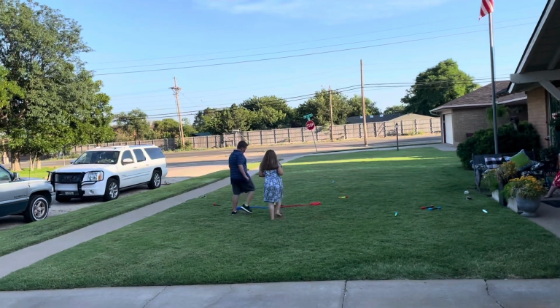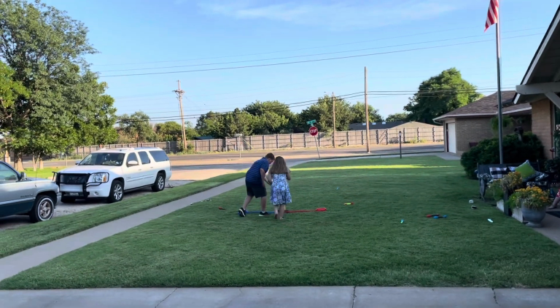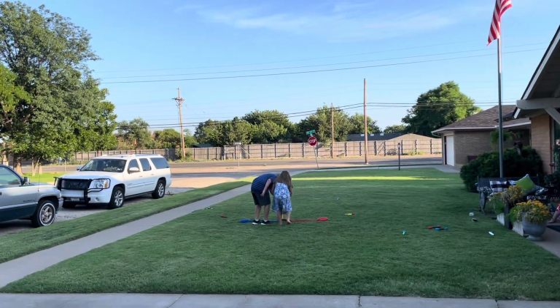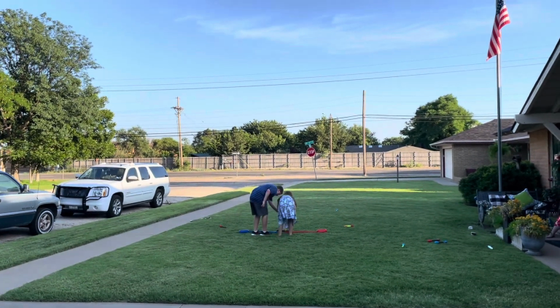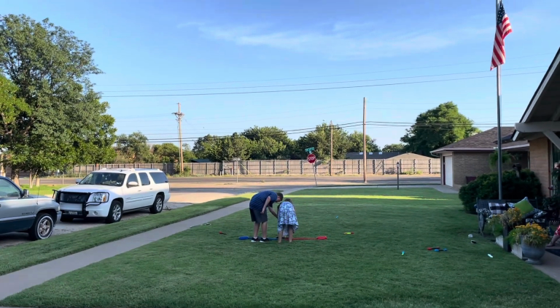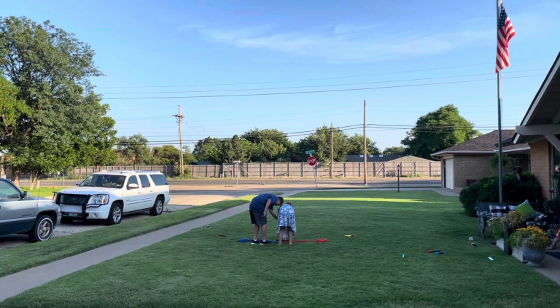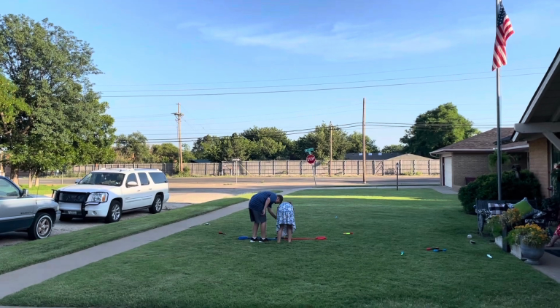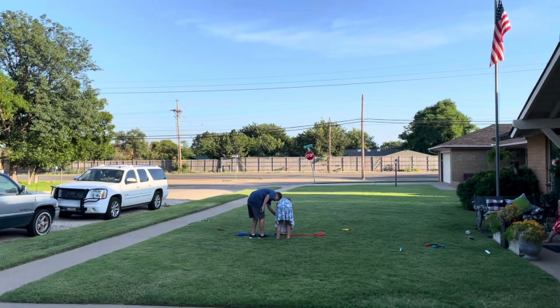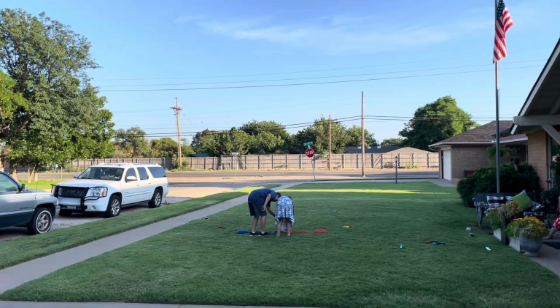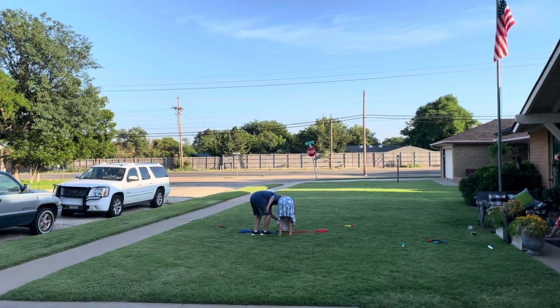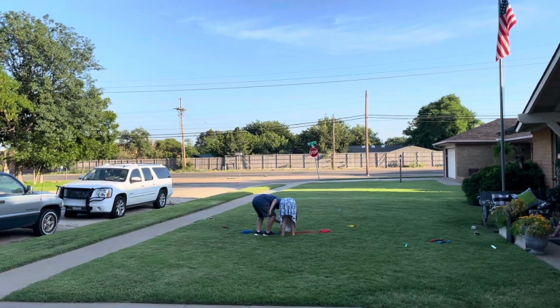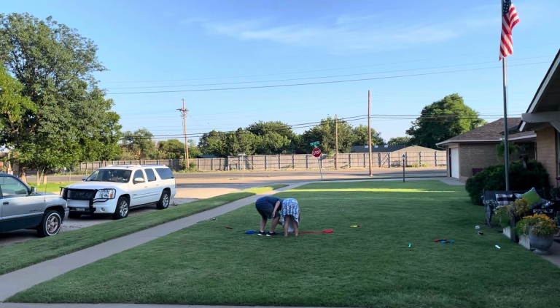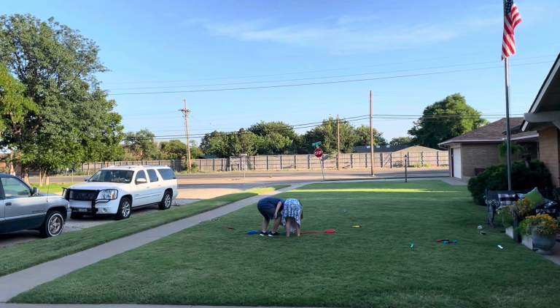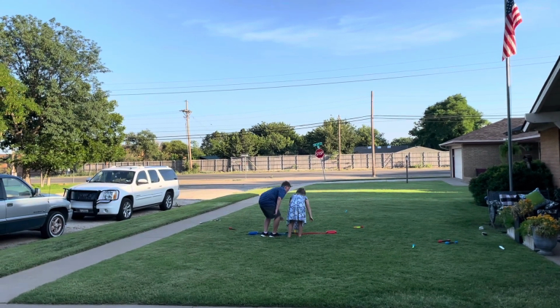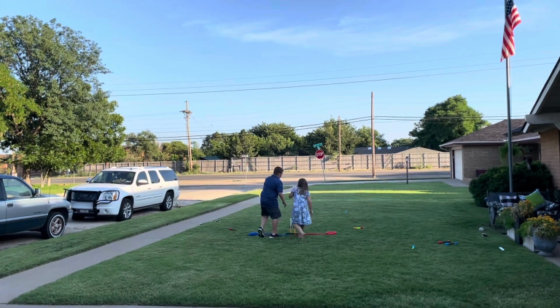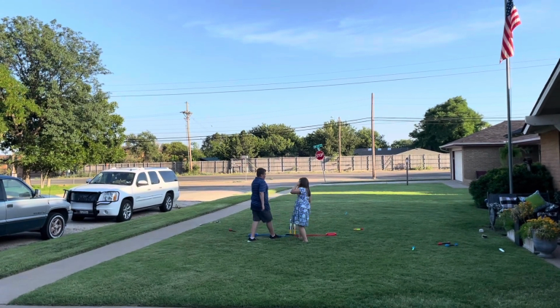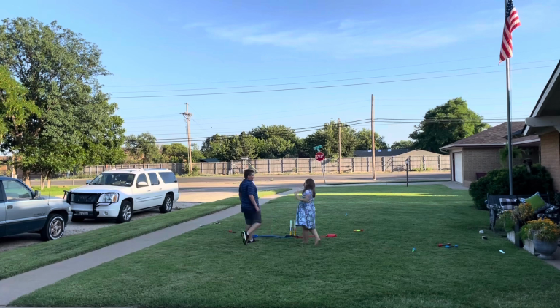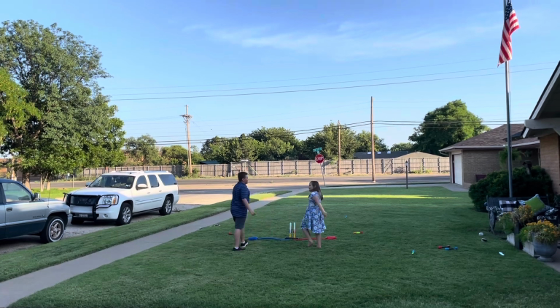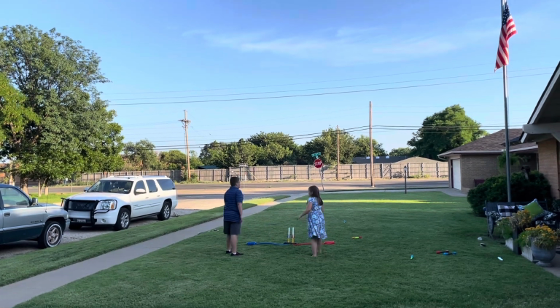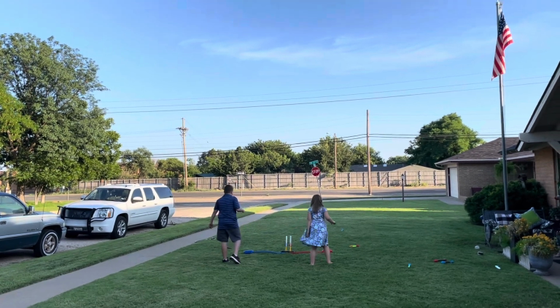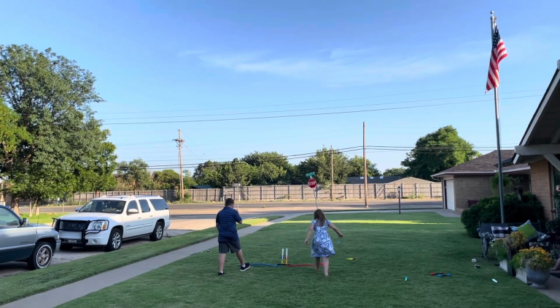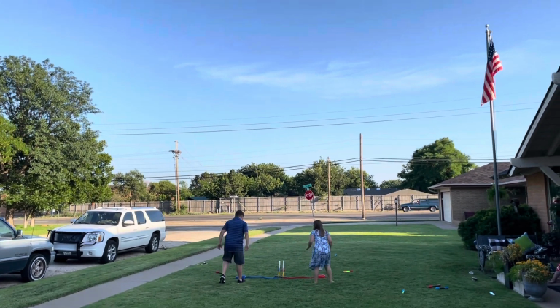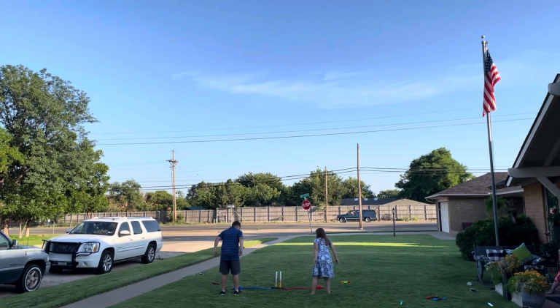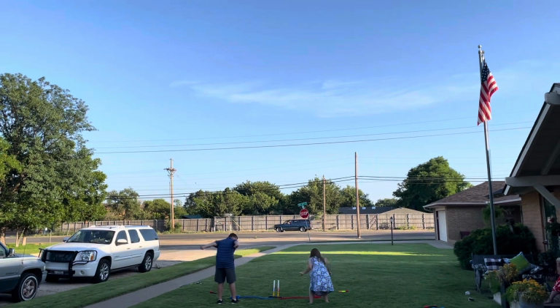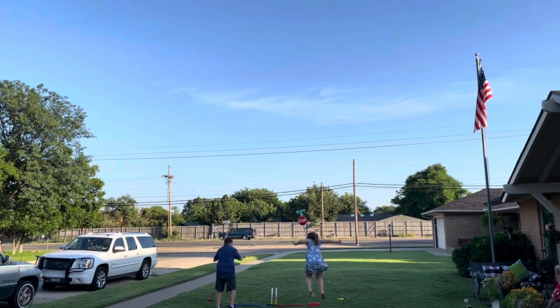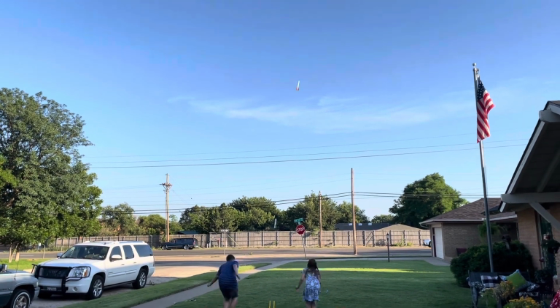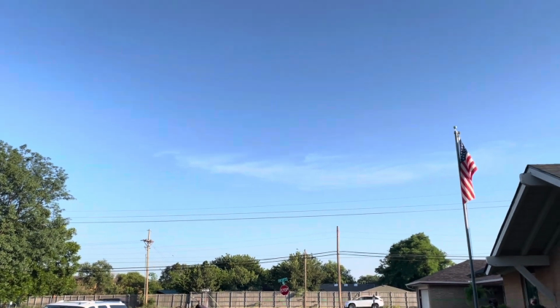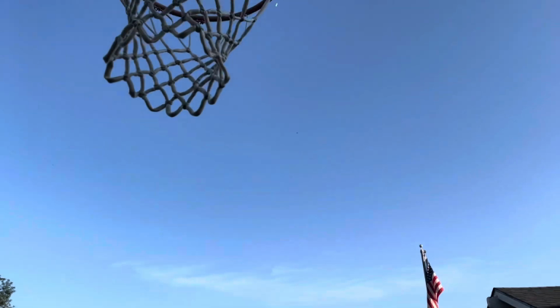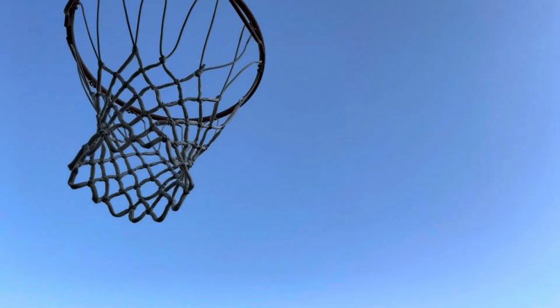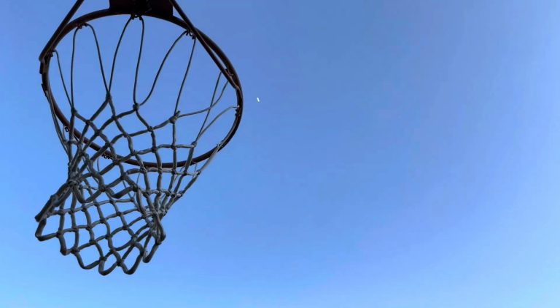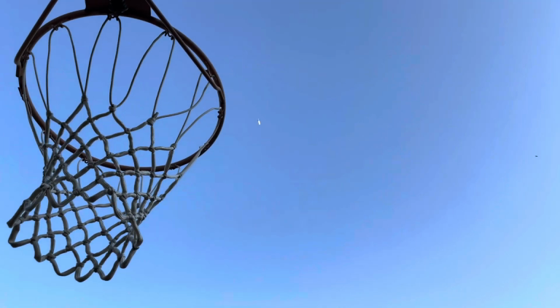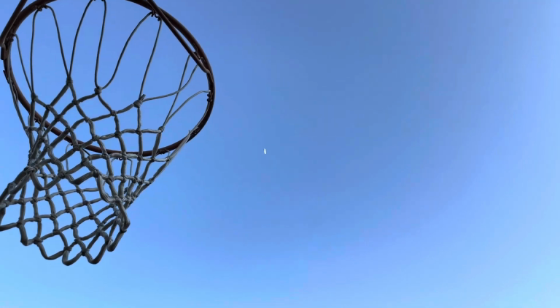Got the styrofoam. Alright! Here we go! Here we go! Here we go!